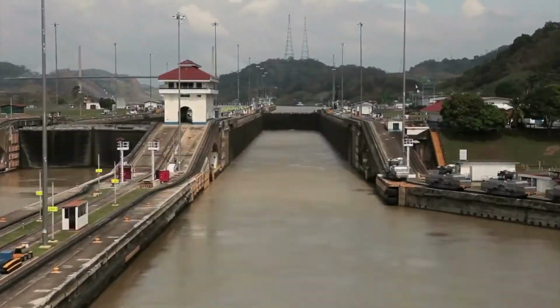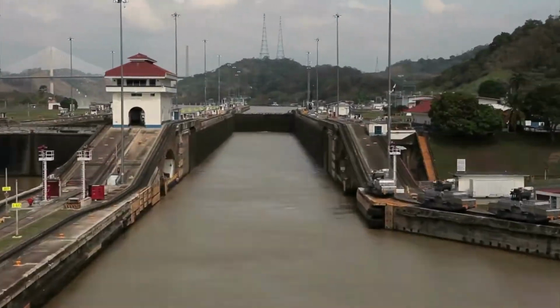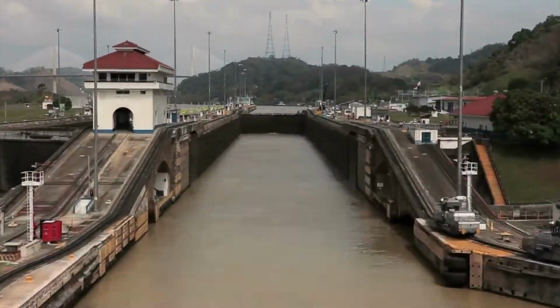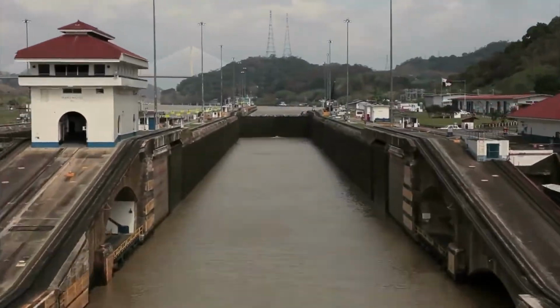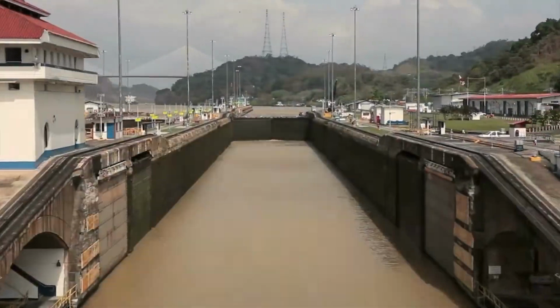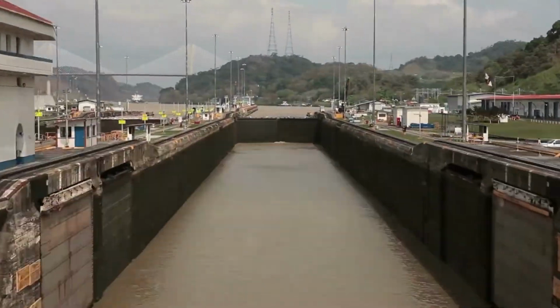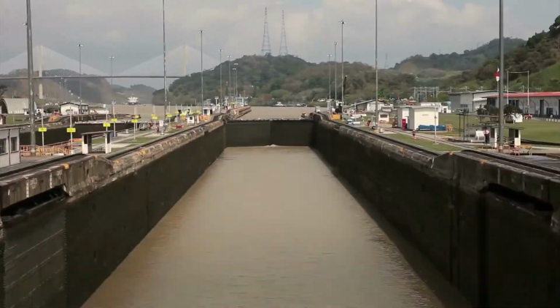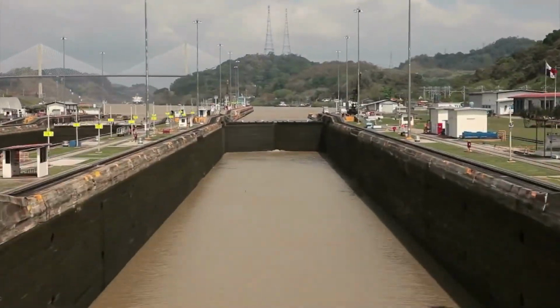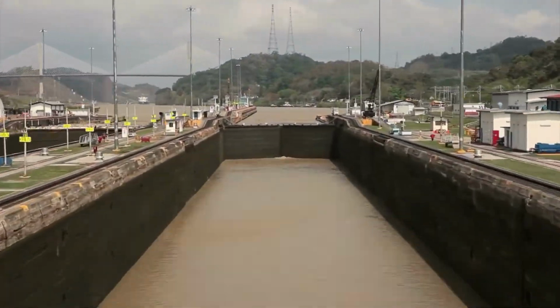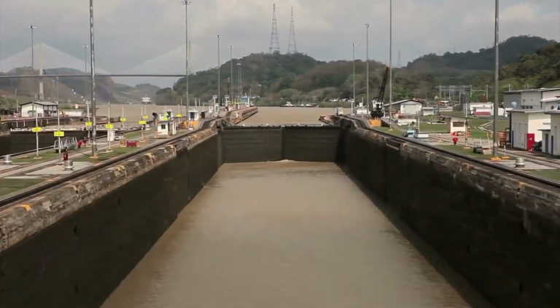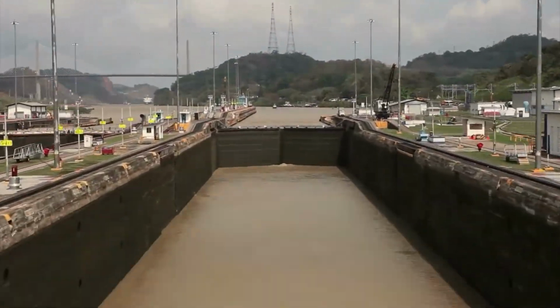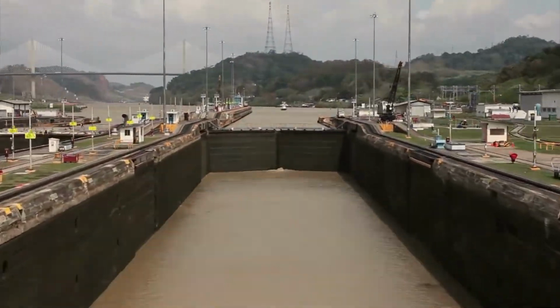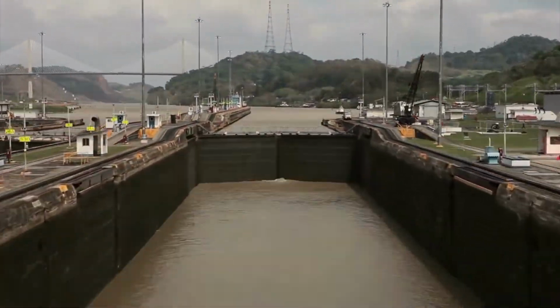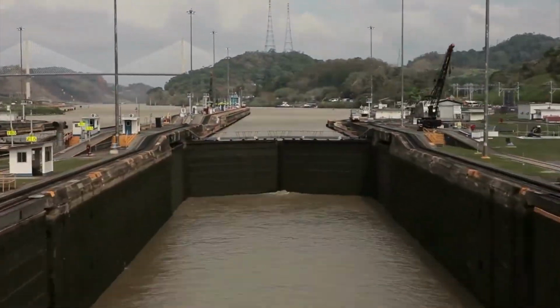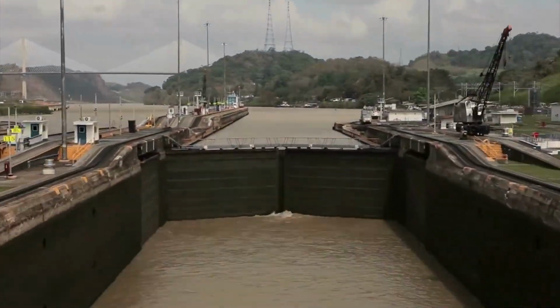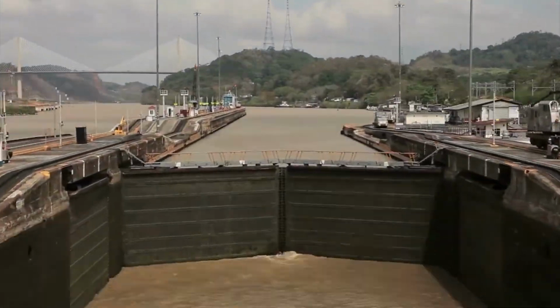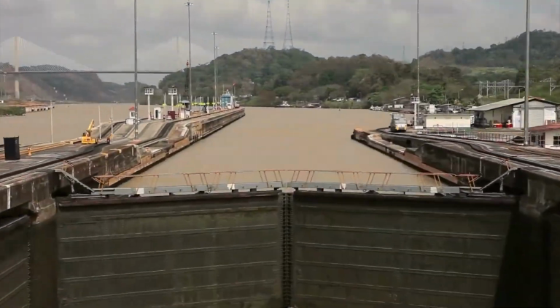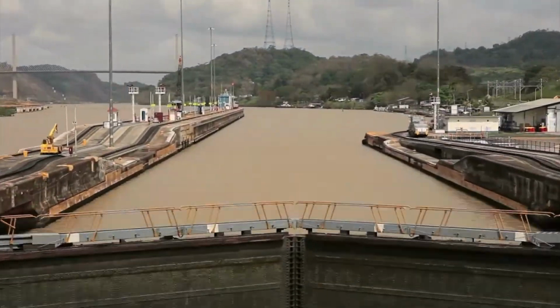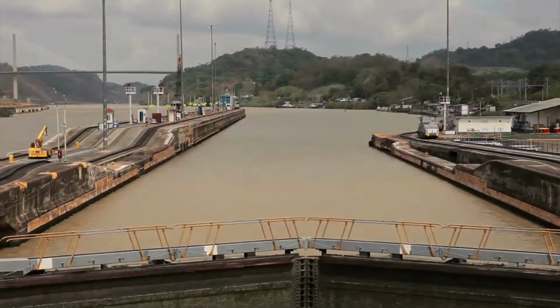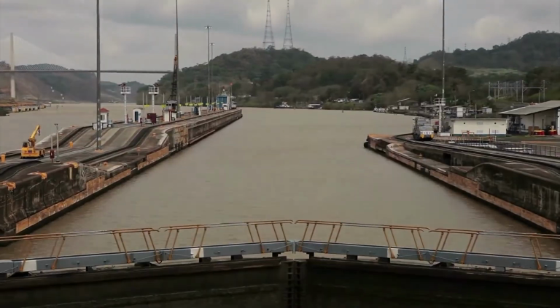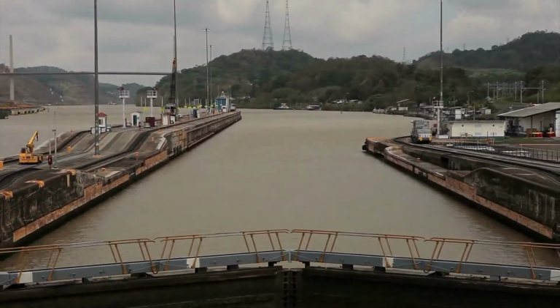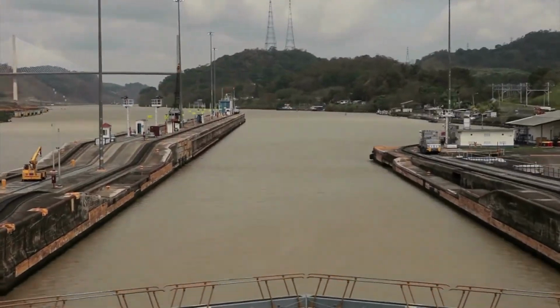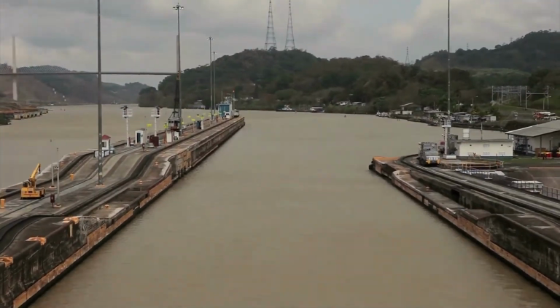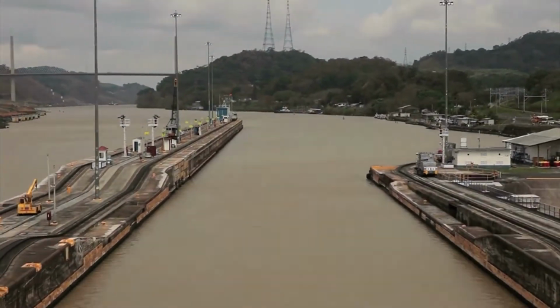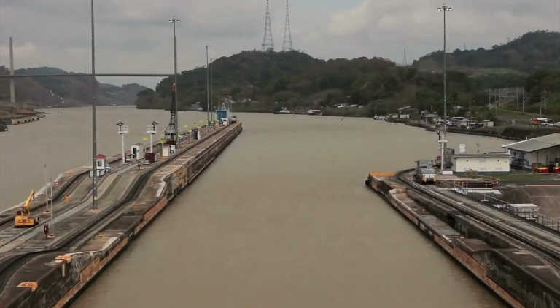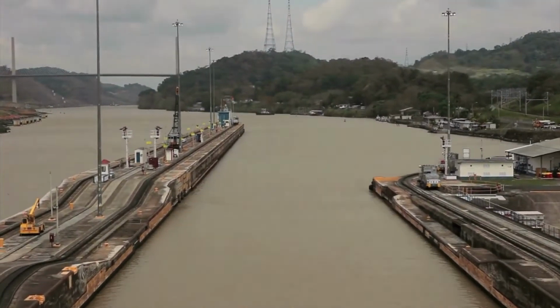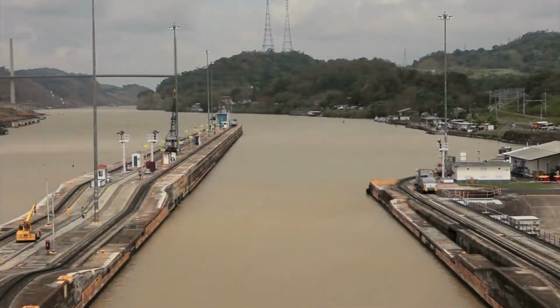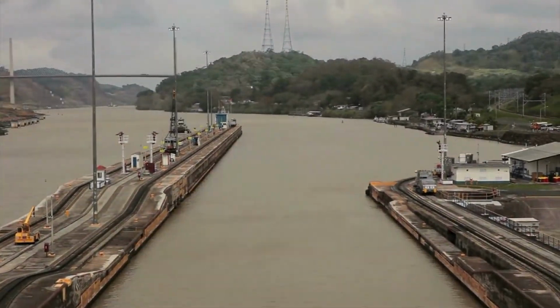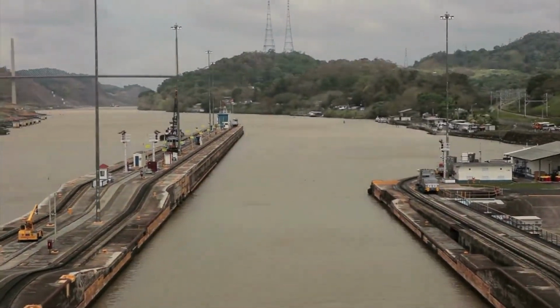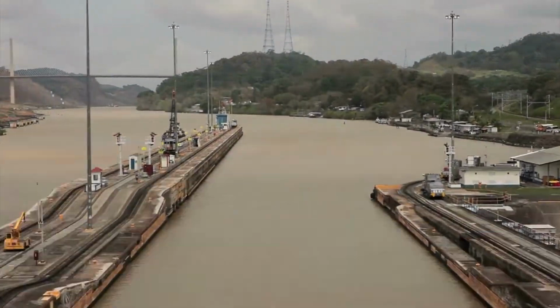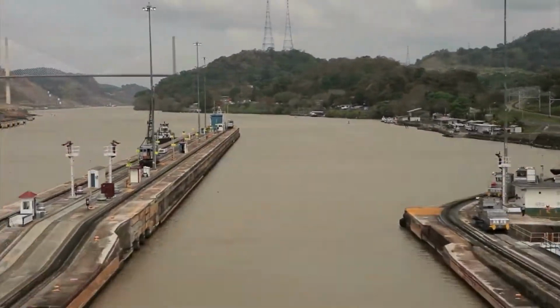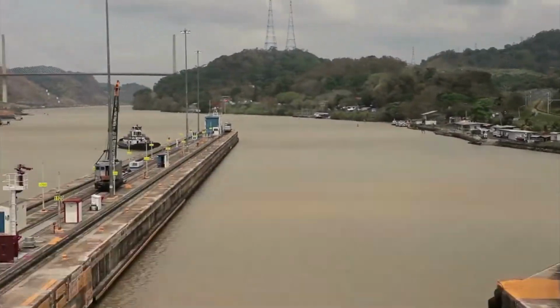Once the water levels are equal, the gates at the front of the lock chamber swing open, allowing the ship to proceed to the next section.